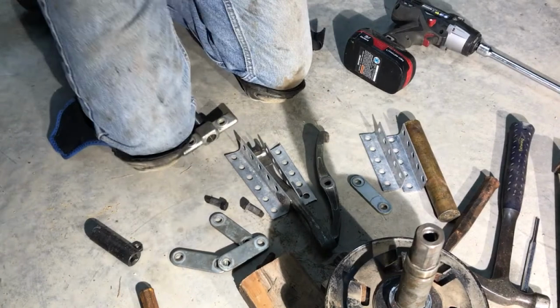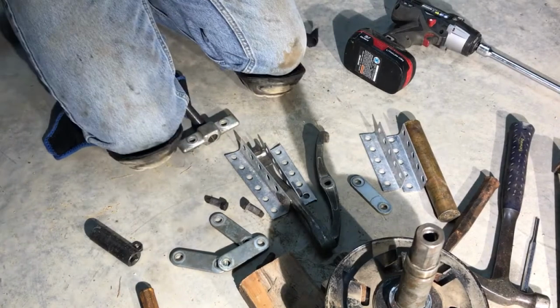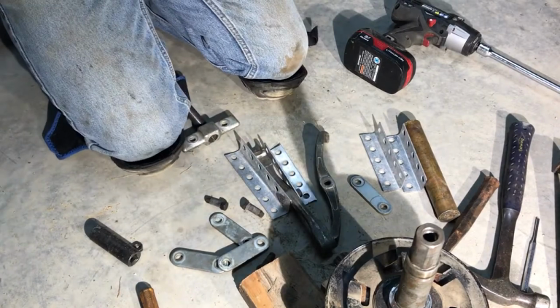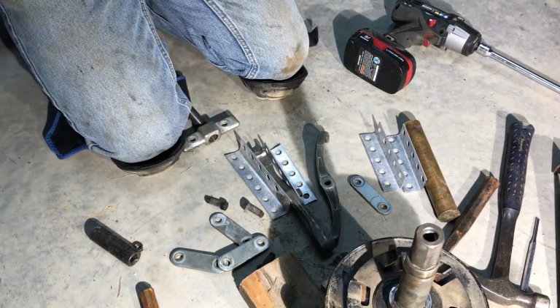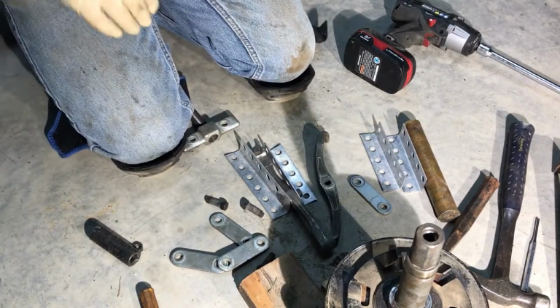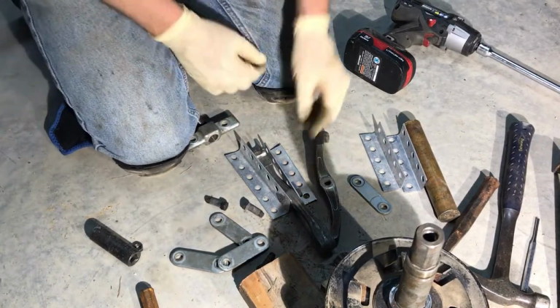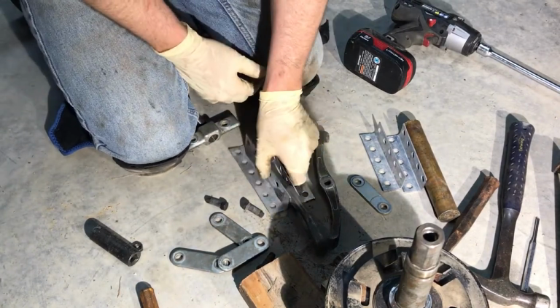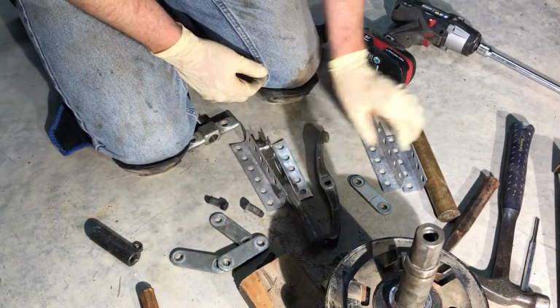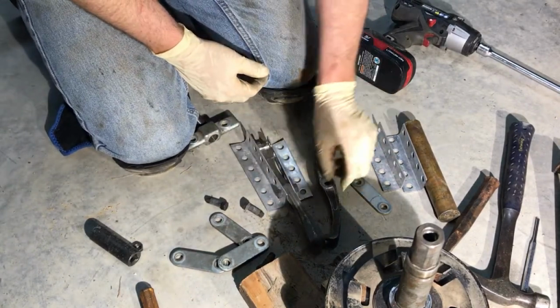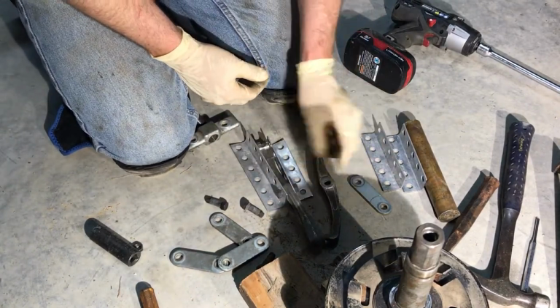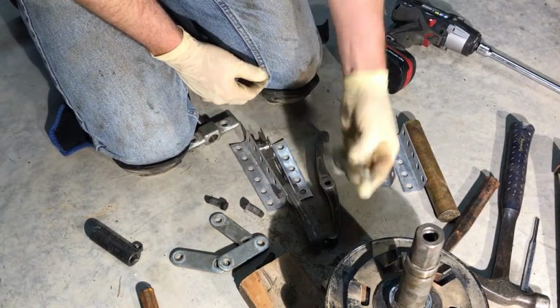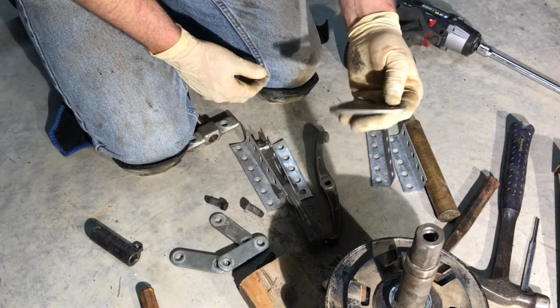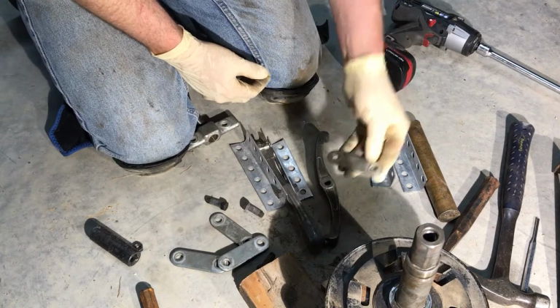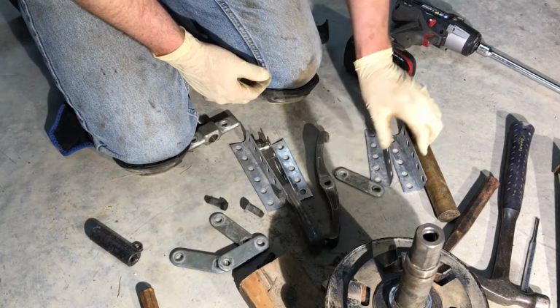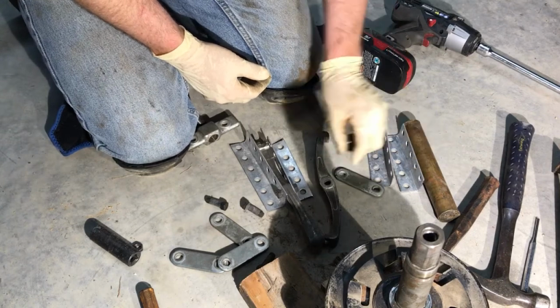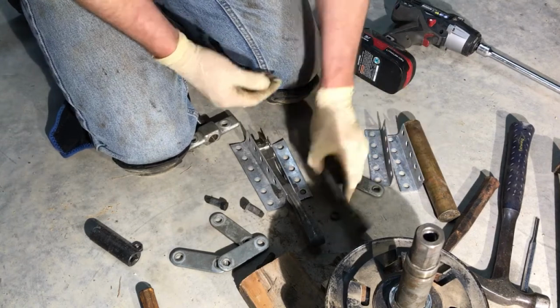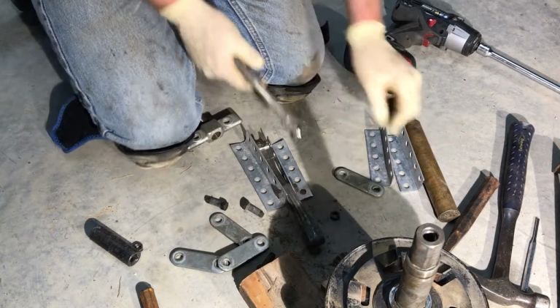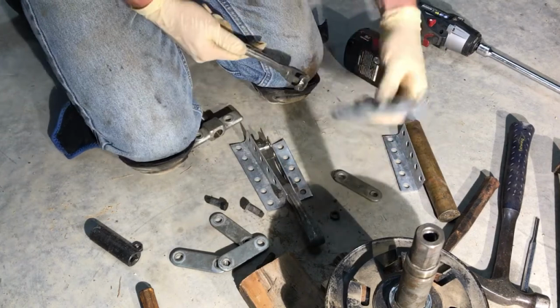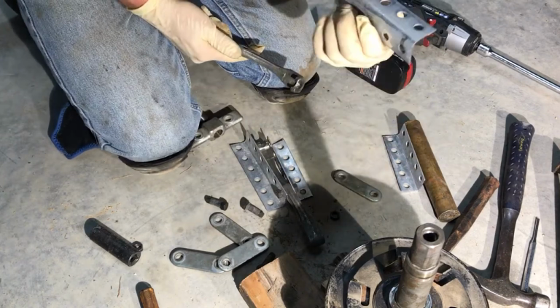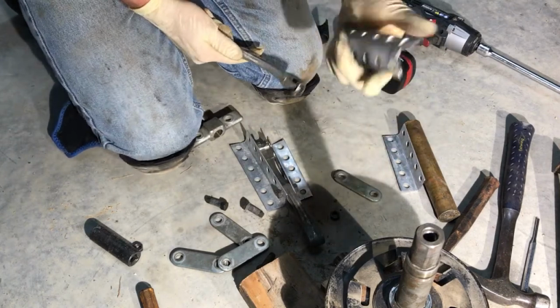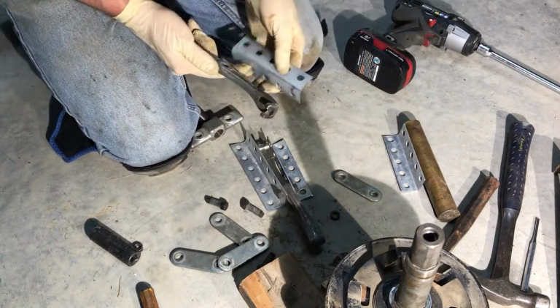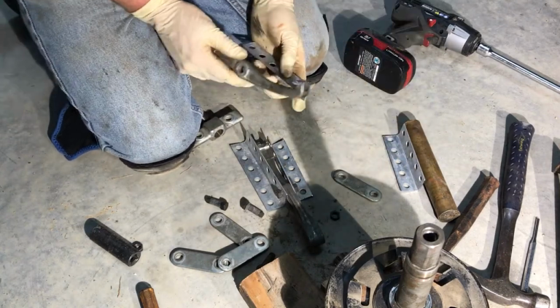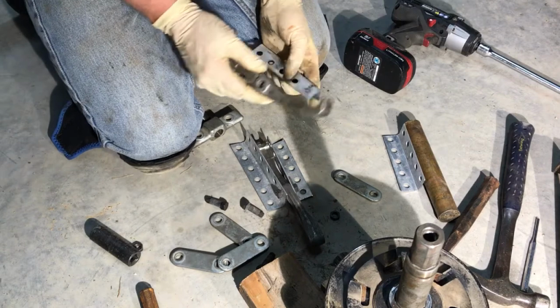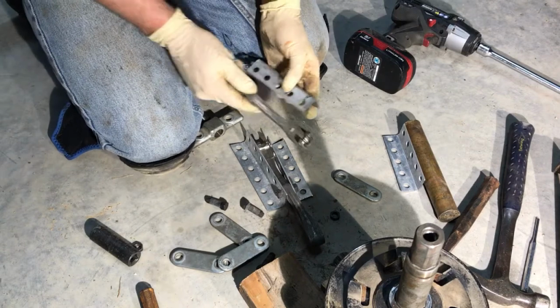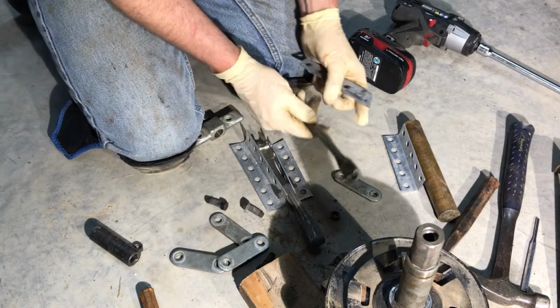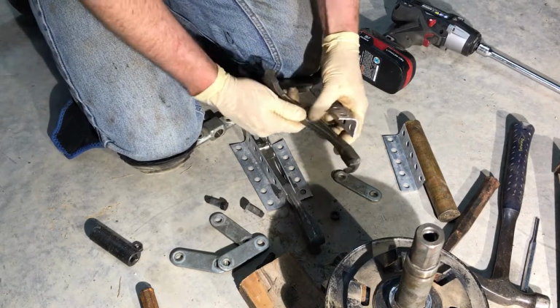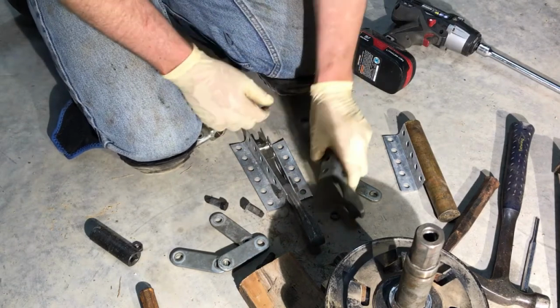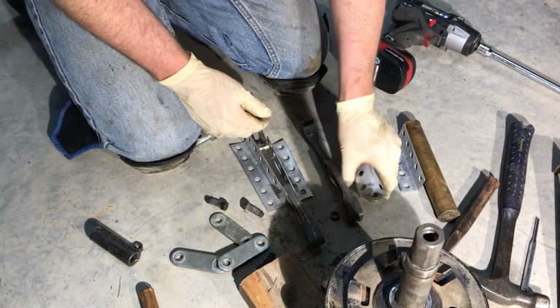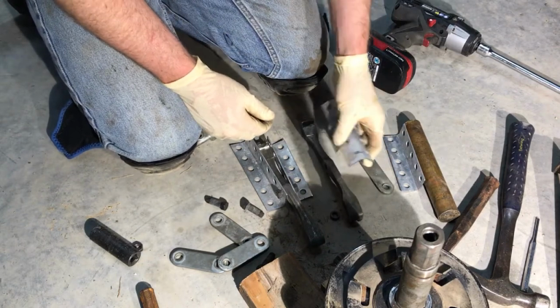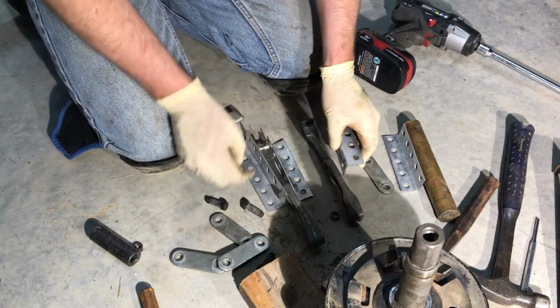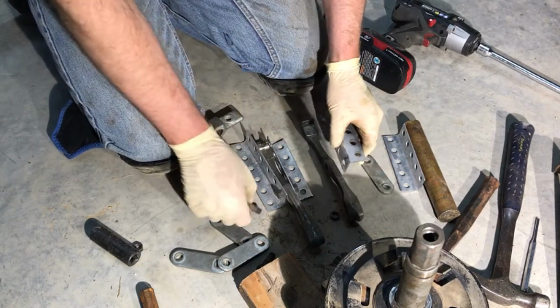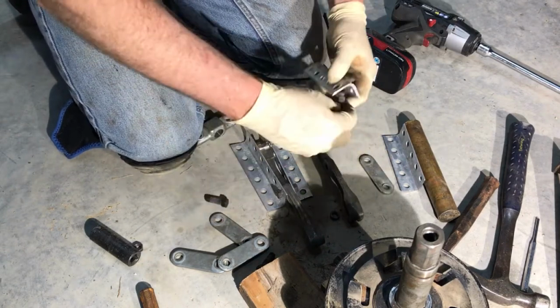Hey guys, our pulley puller wasn't working right — these little arms are too short, so we need to extend the arms. We got a piece of angle iron with some holes in it, and we're going to set it up so that it'll work for us.